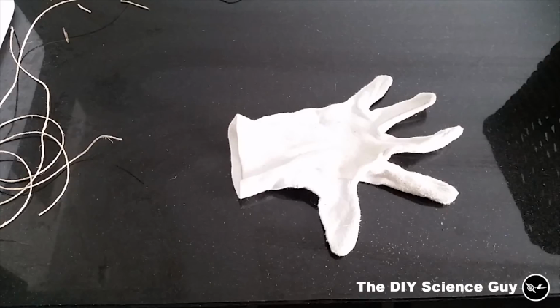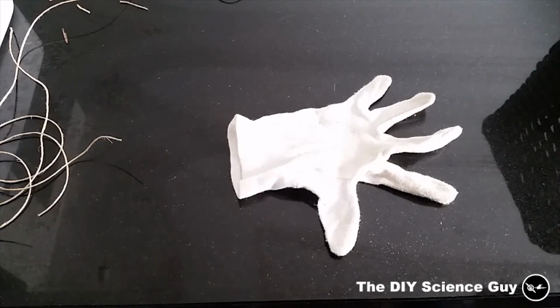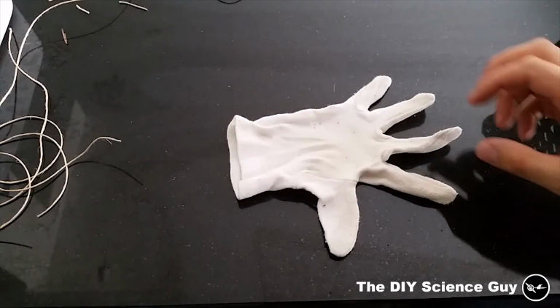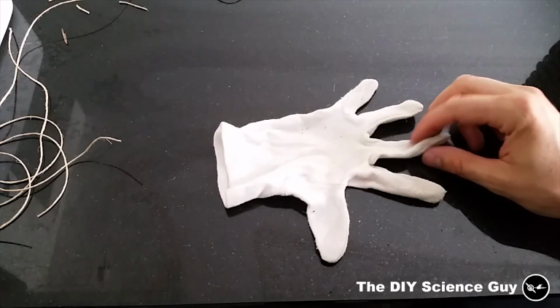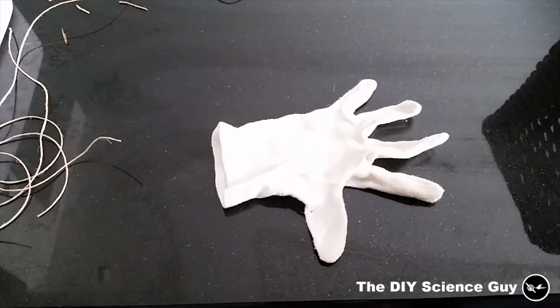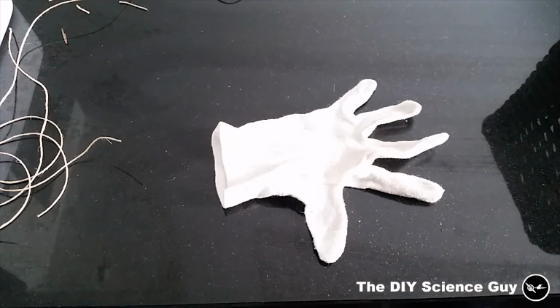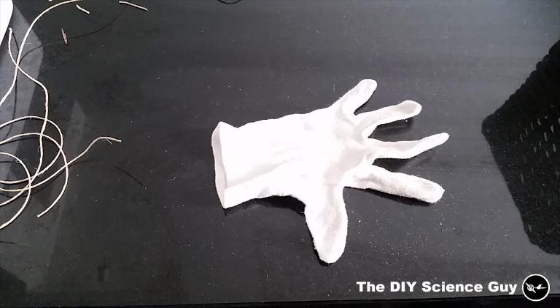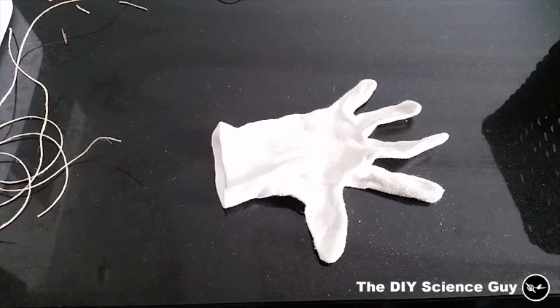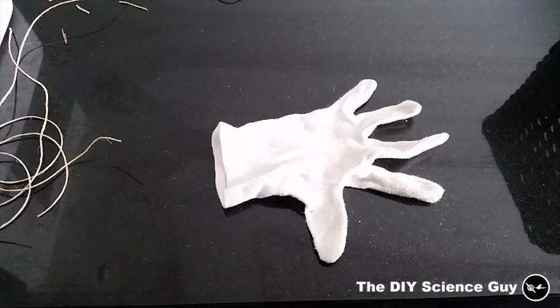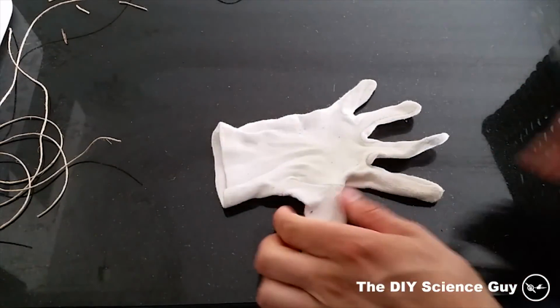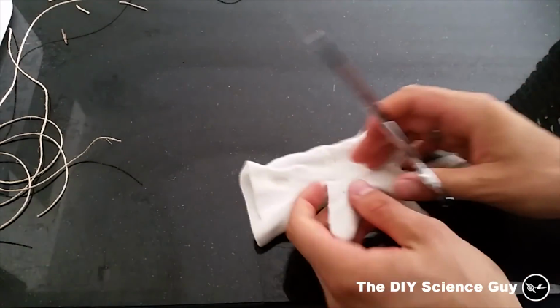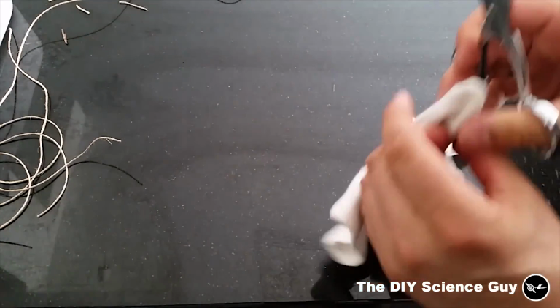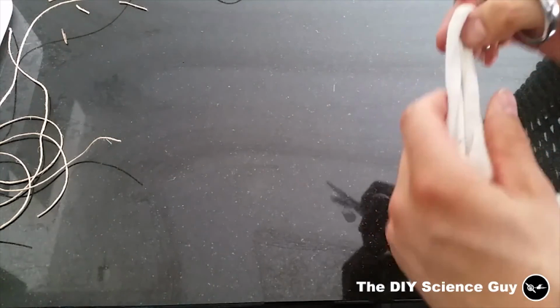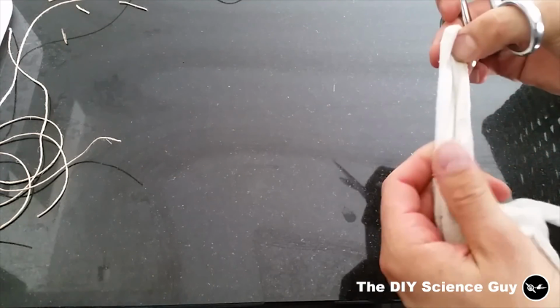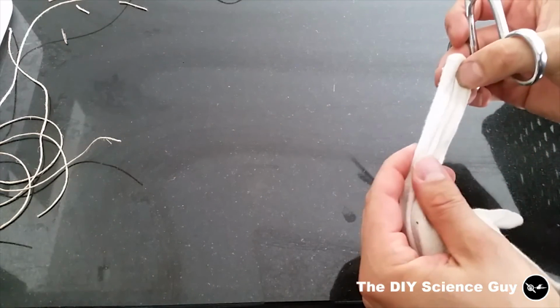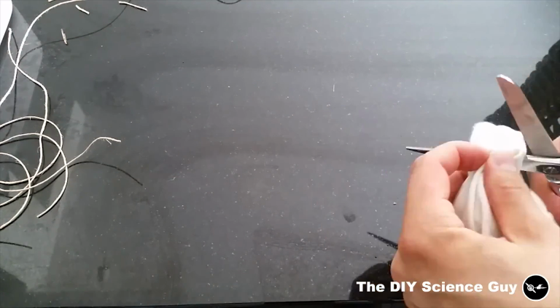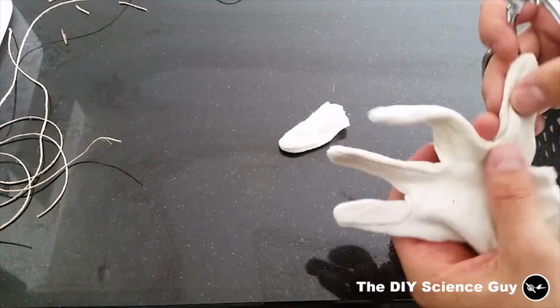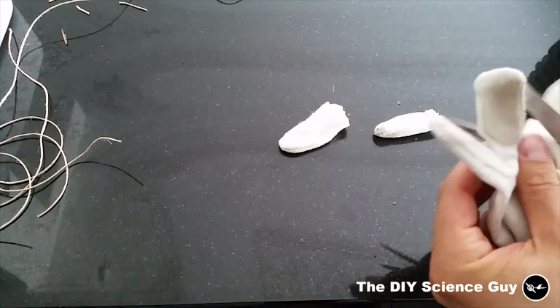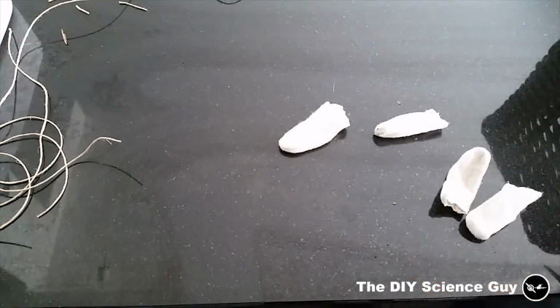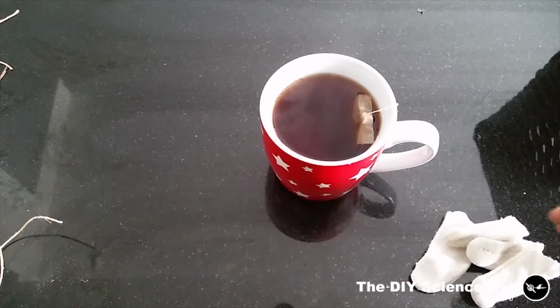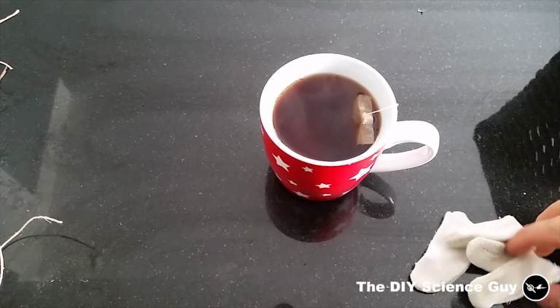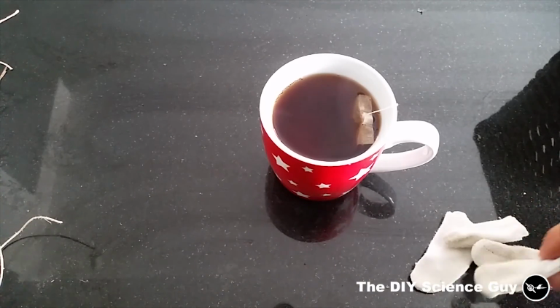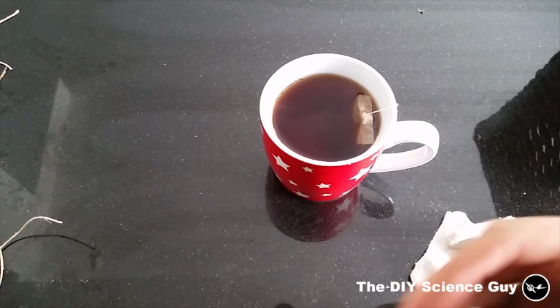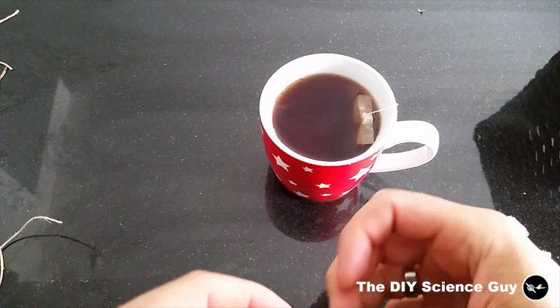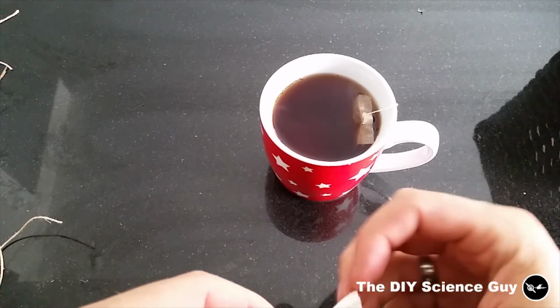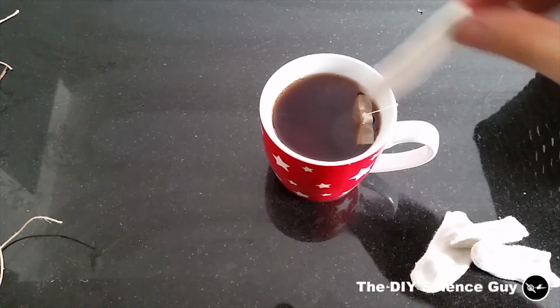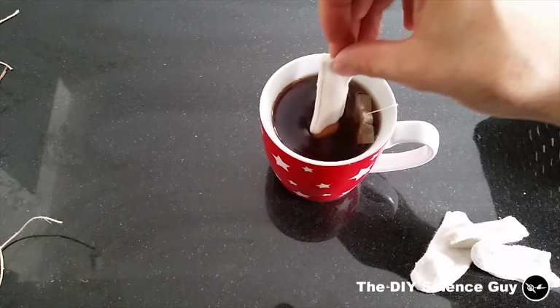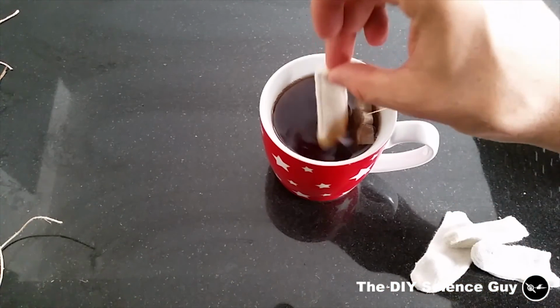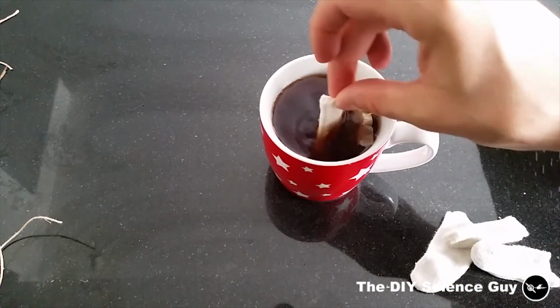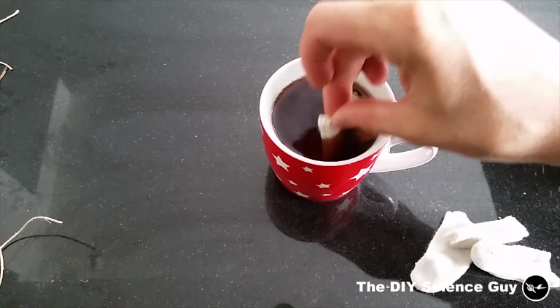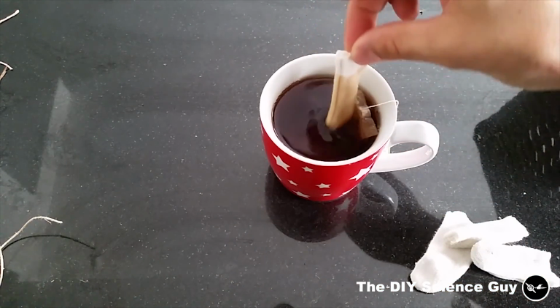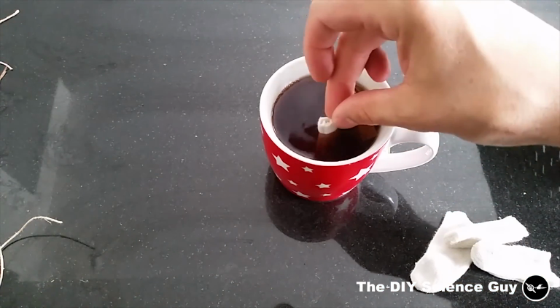From the fingers of this glove I will make sandbags, so I will cut these off. So I will dip these in tea too, making them darker.